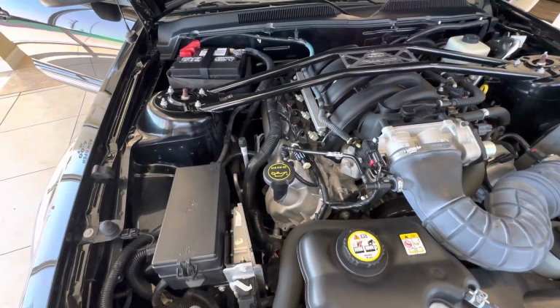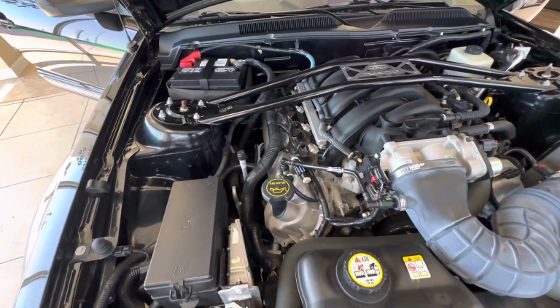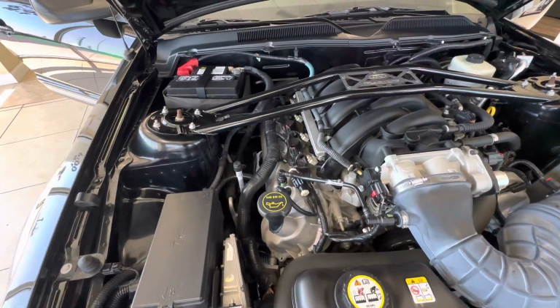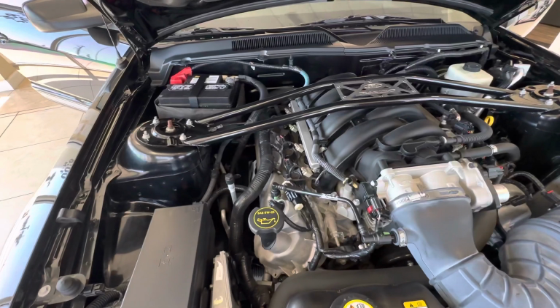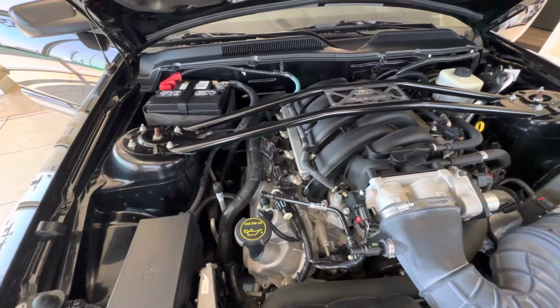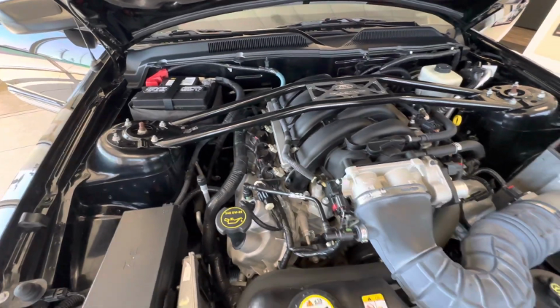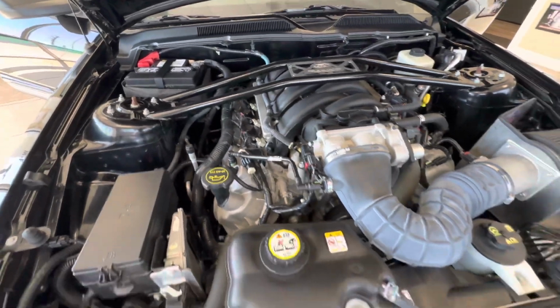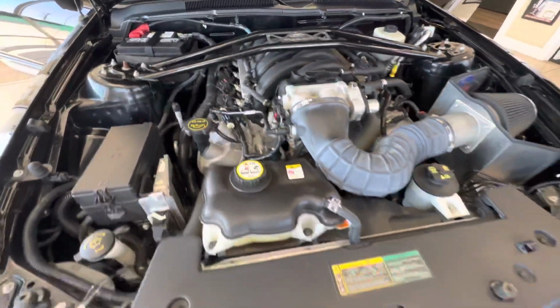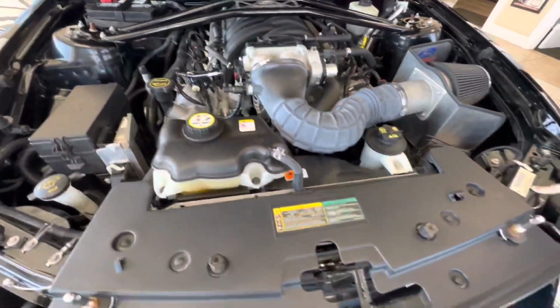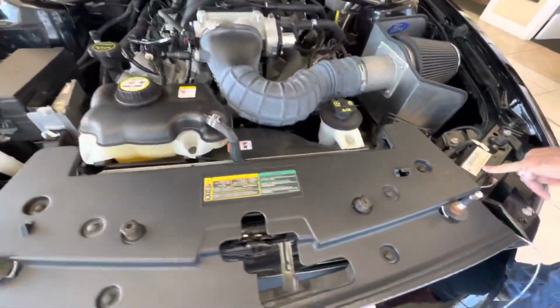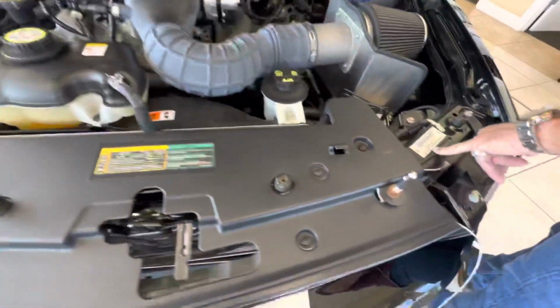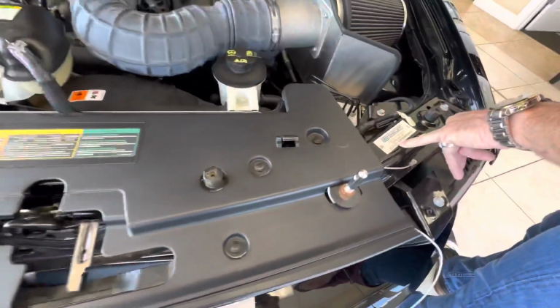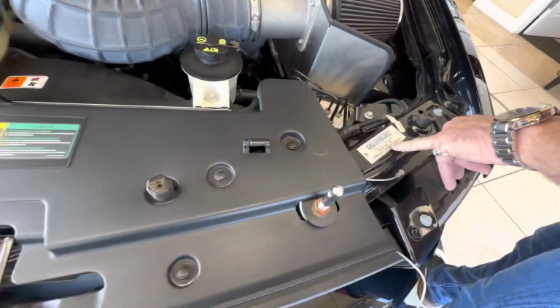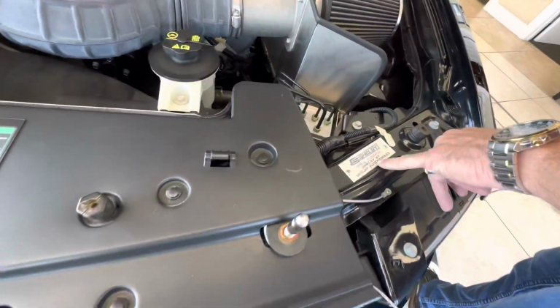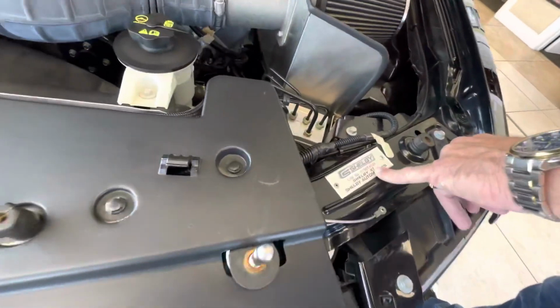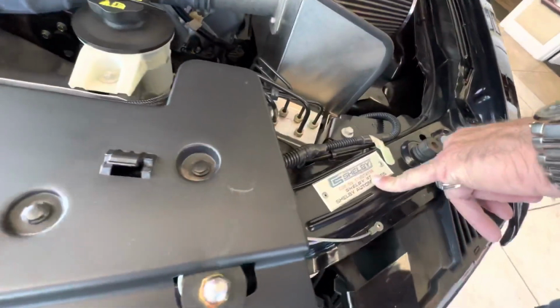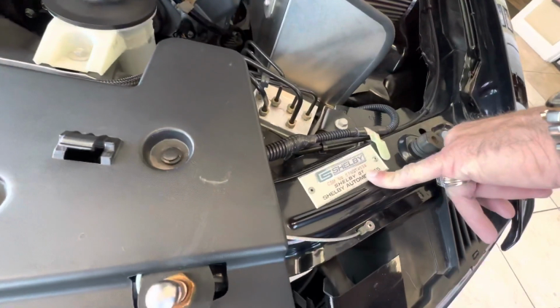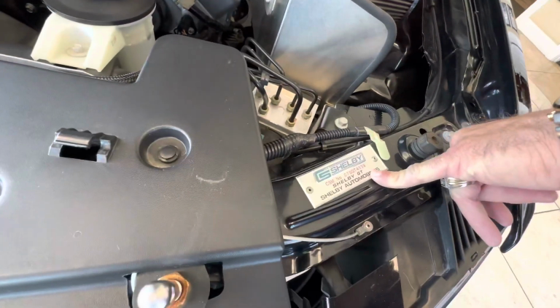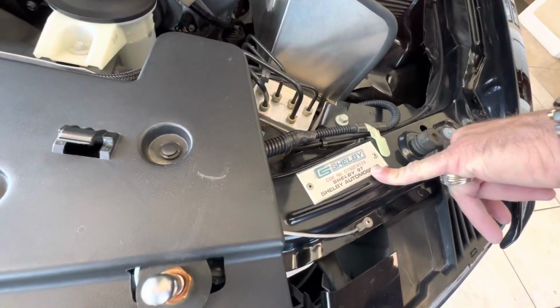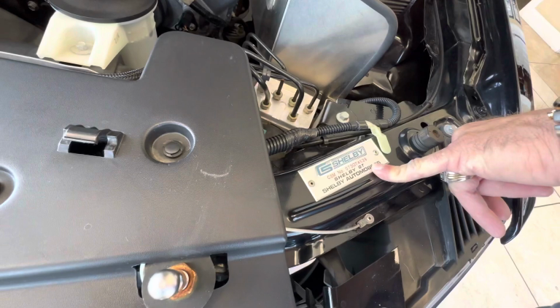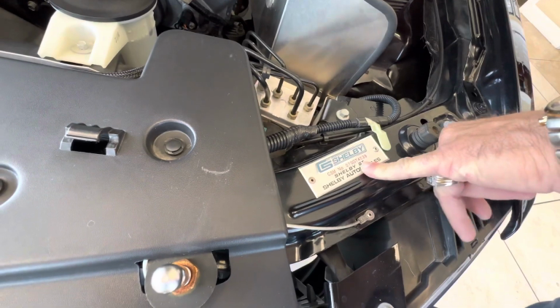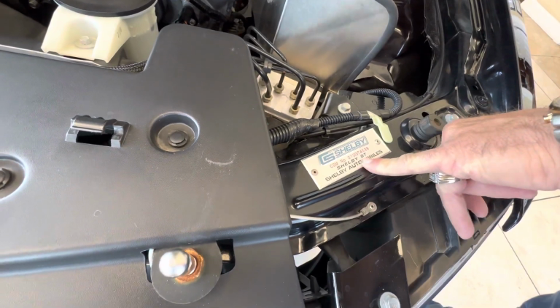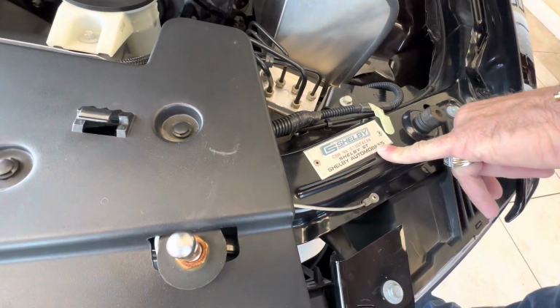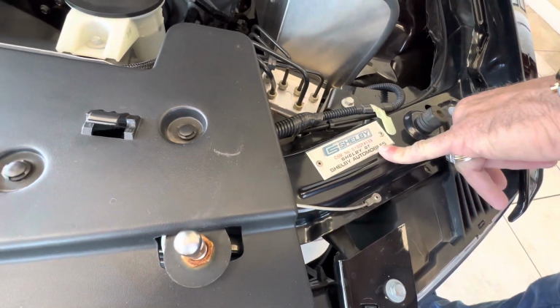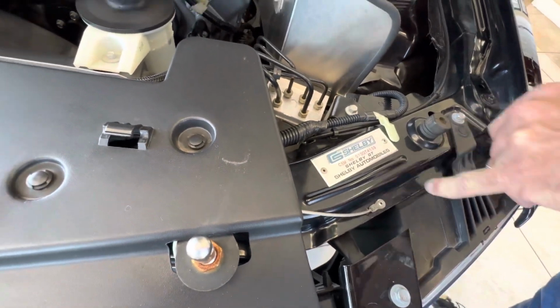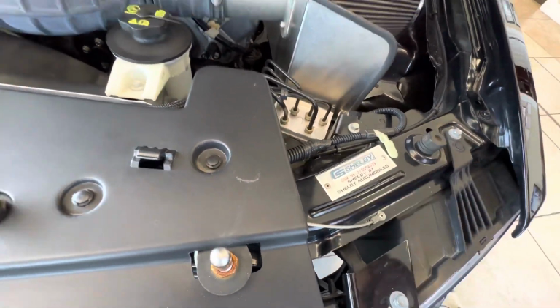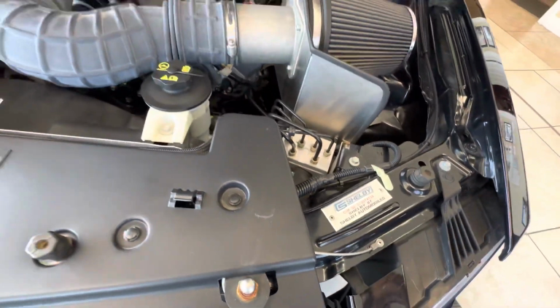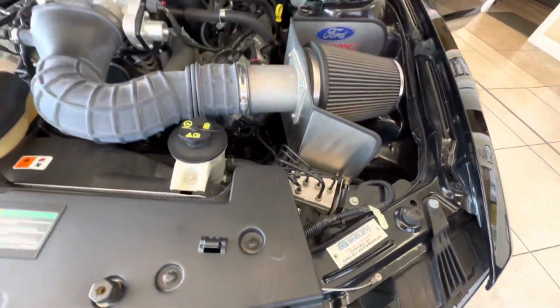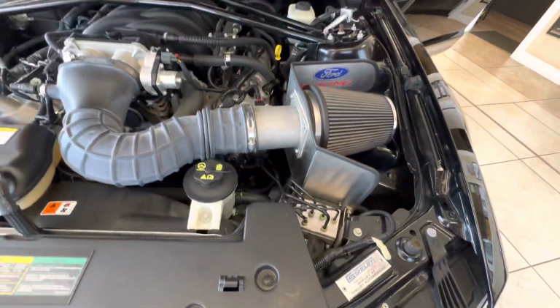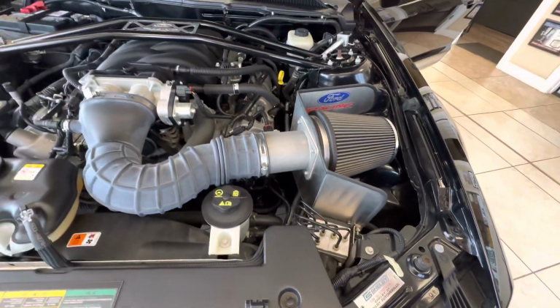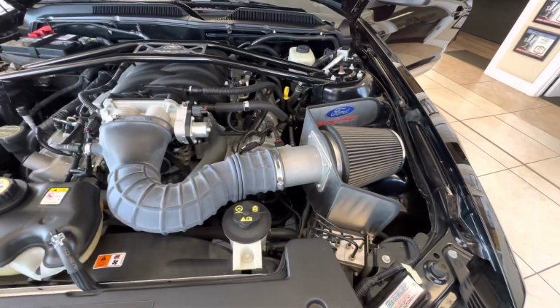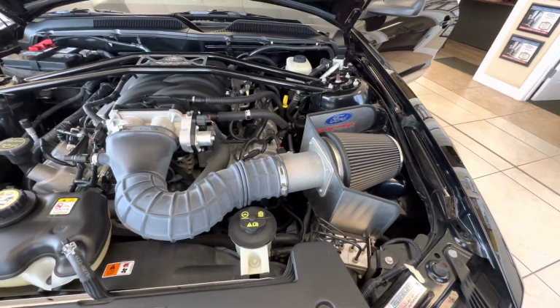So you got your plate here, your Shelby tag. Car's number 4539, 07 GT. Everything is untouched and unmolested.